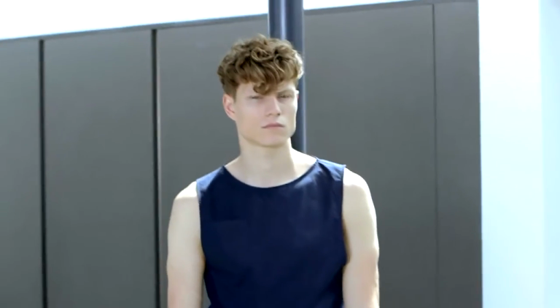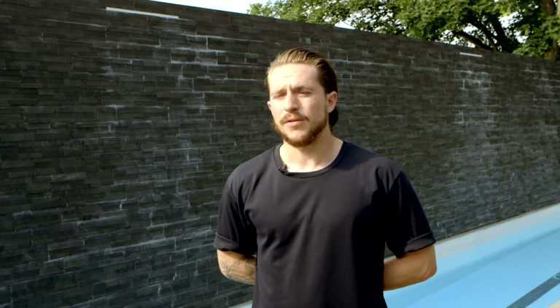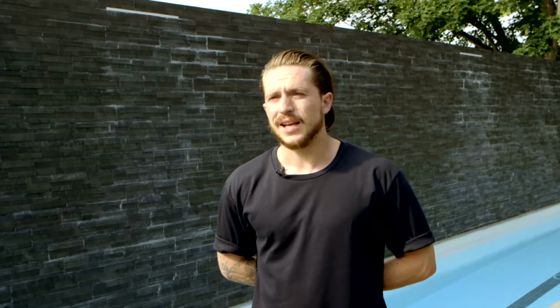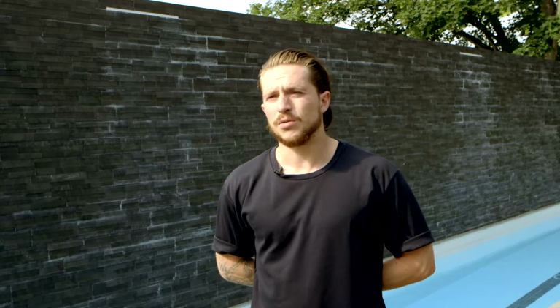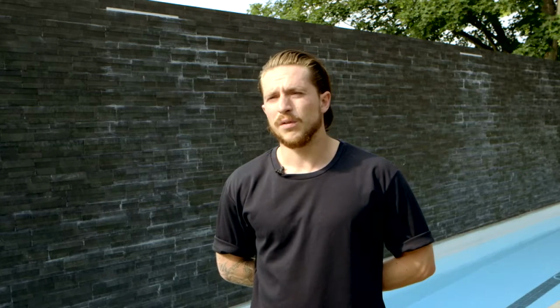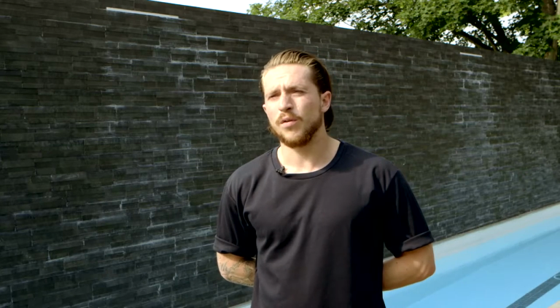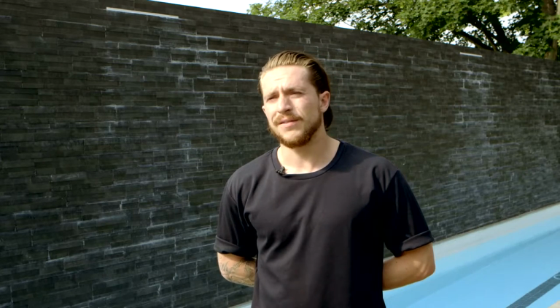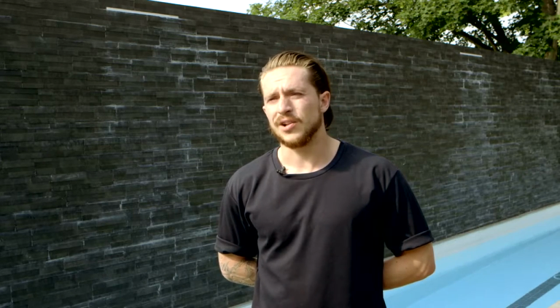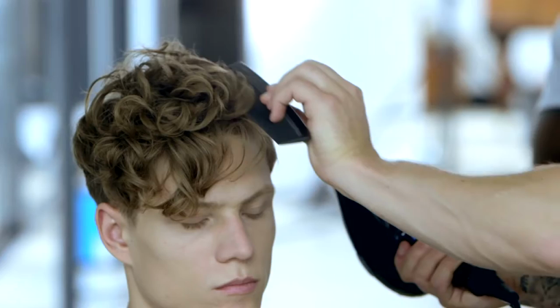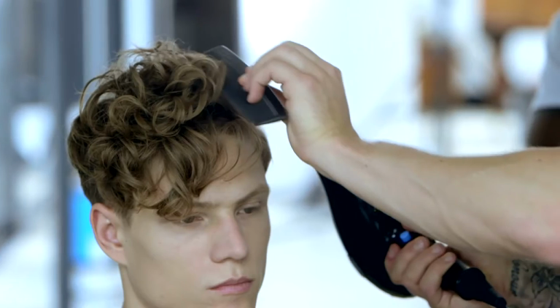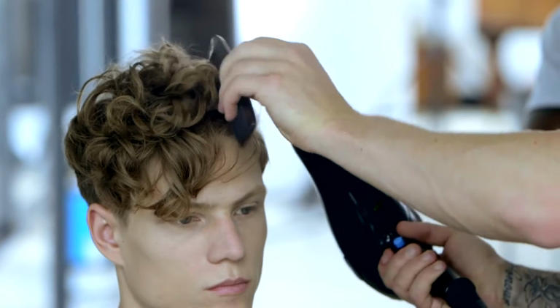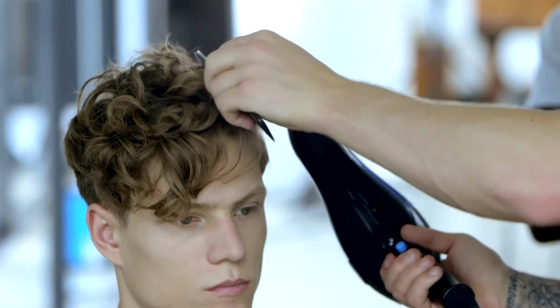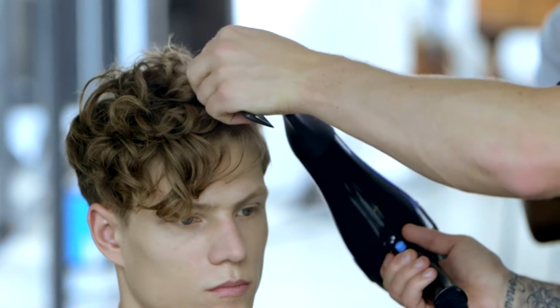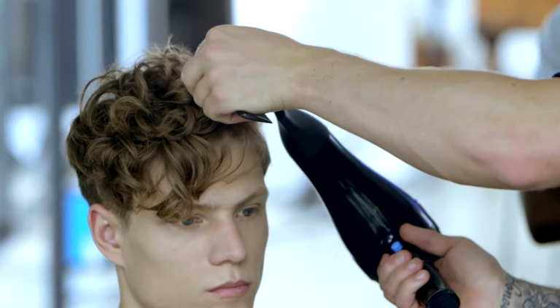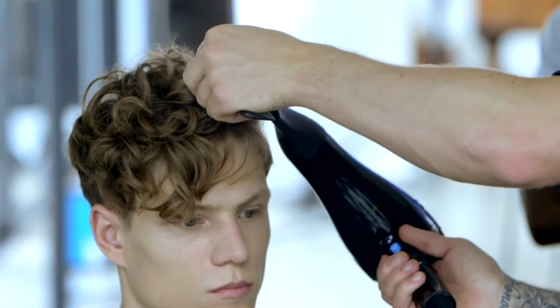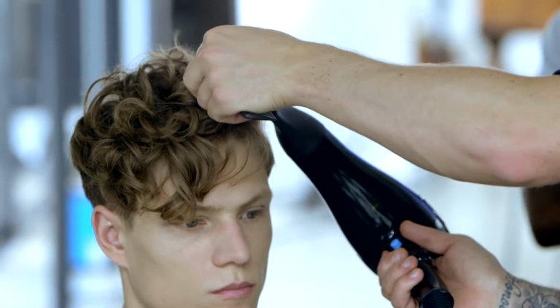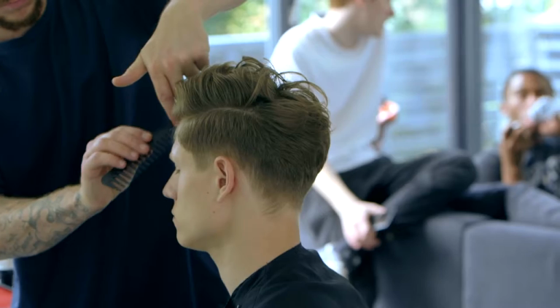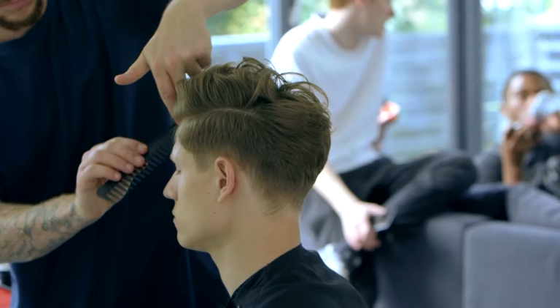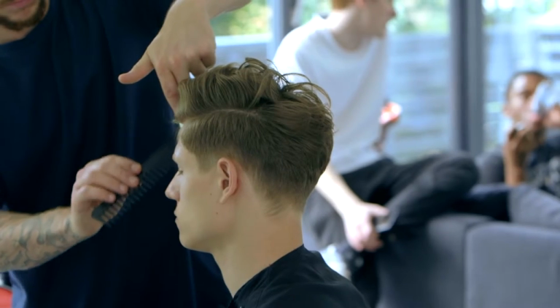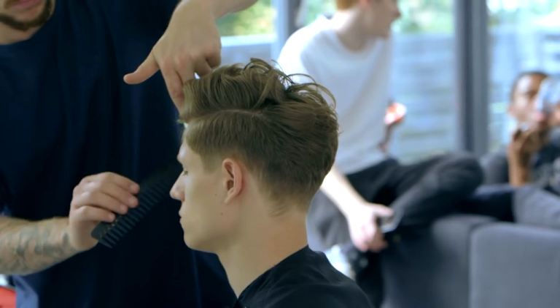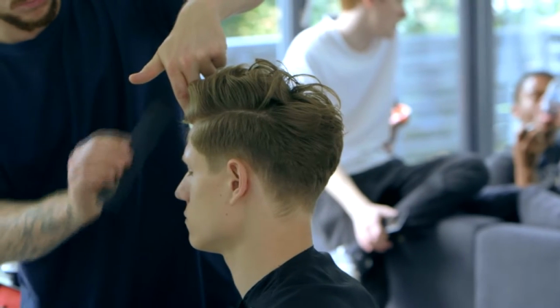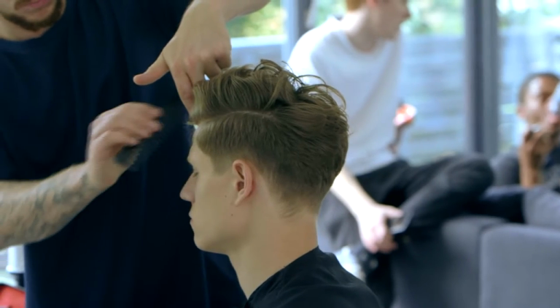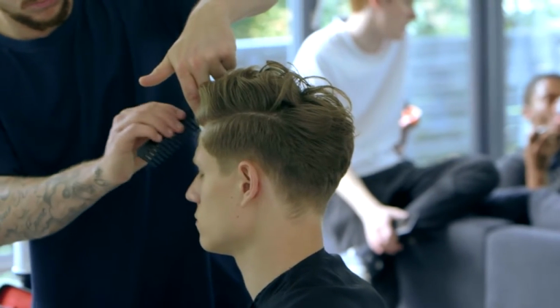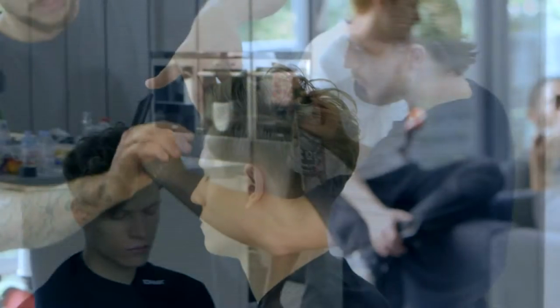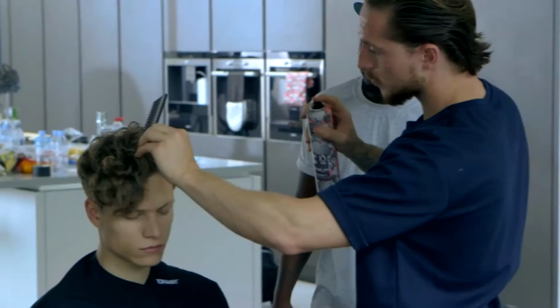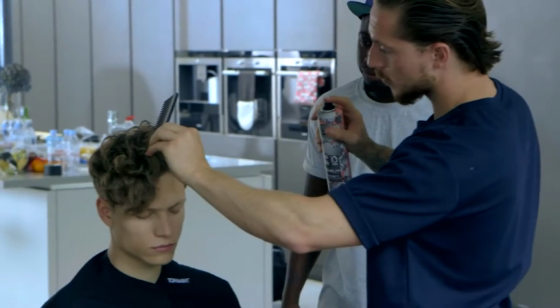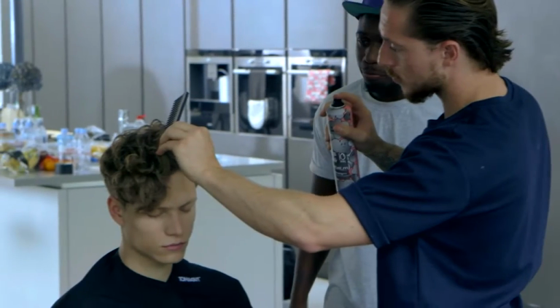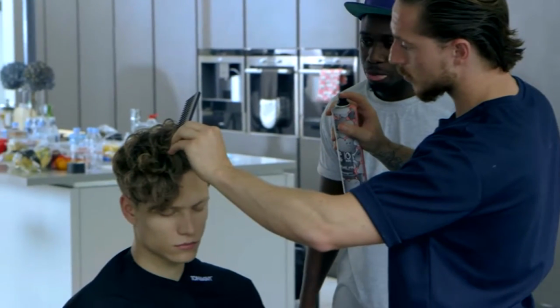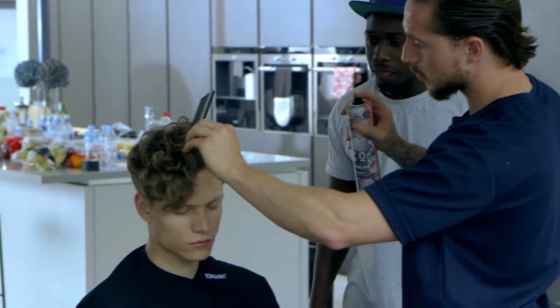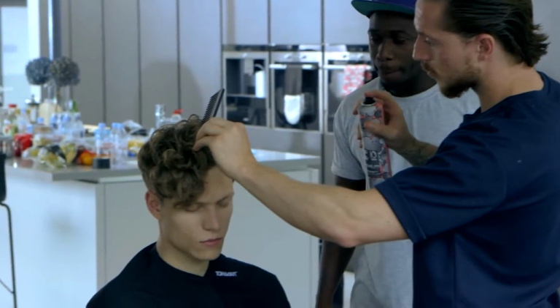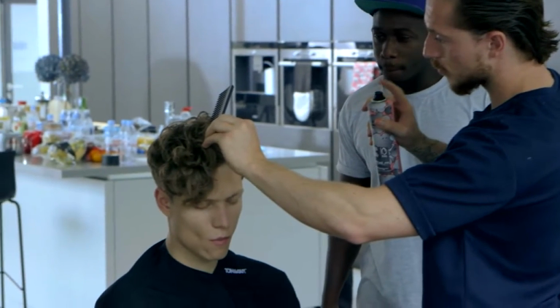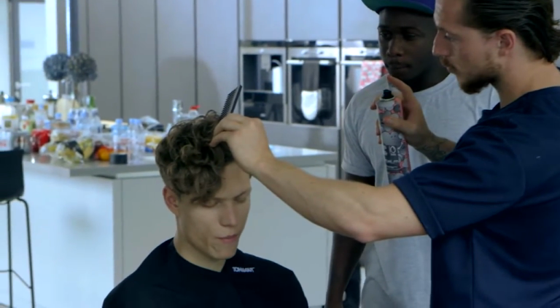For the second look we worked with more of a wavy texture, working with a parting and a little bit more structure within the hair itself, and then finished off the look with the Label M hairspray, which is essential for creating any look.